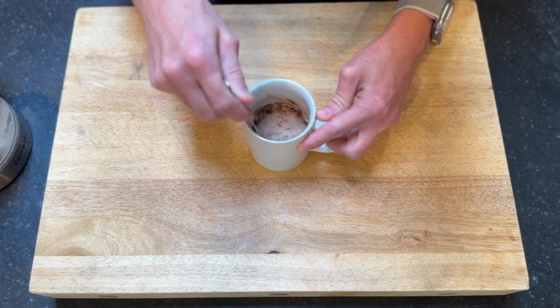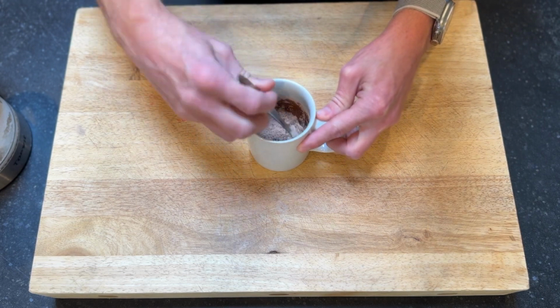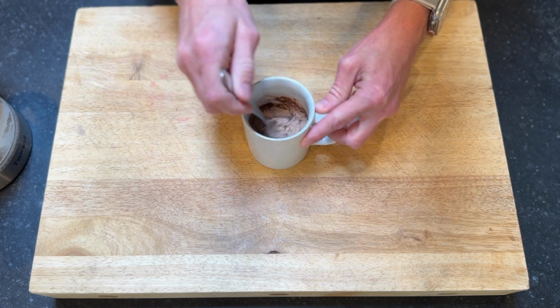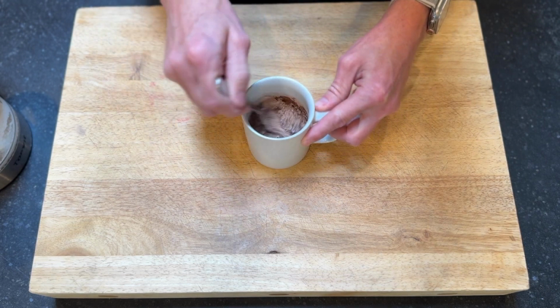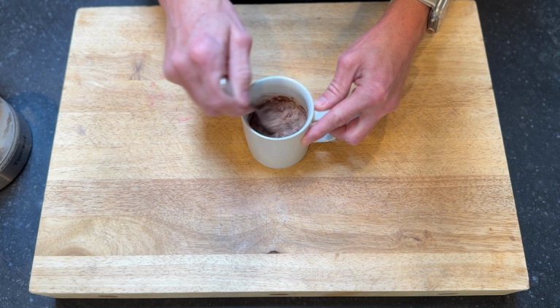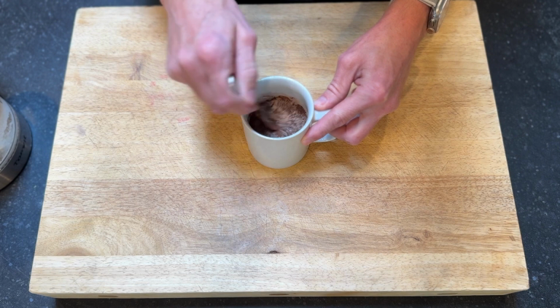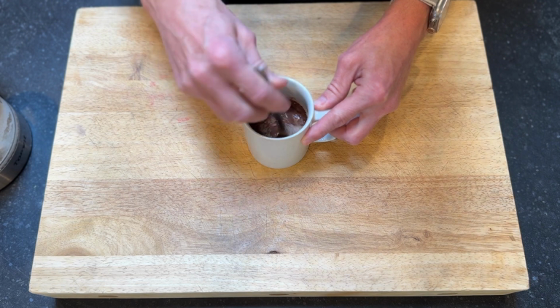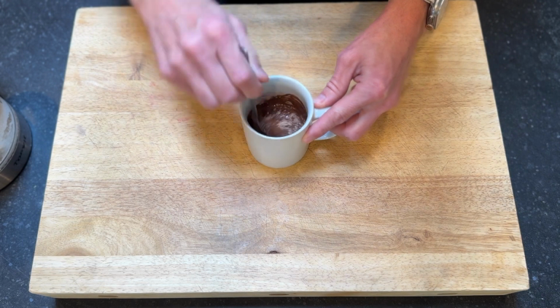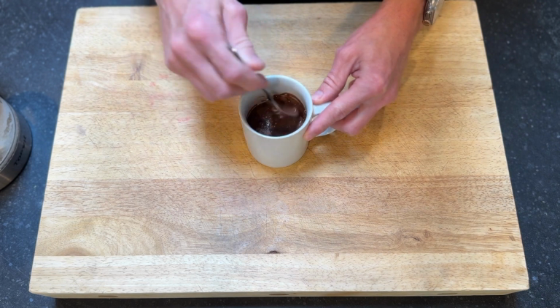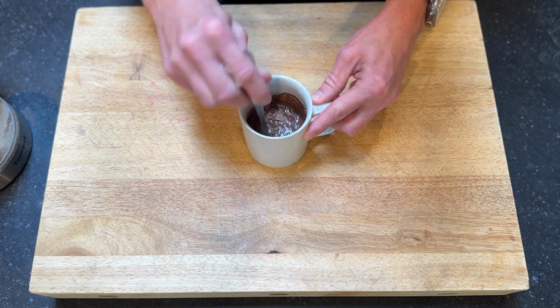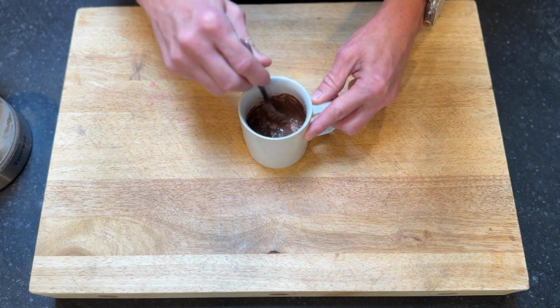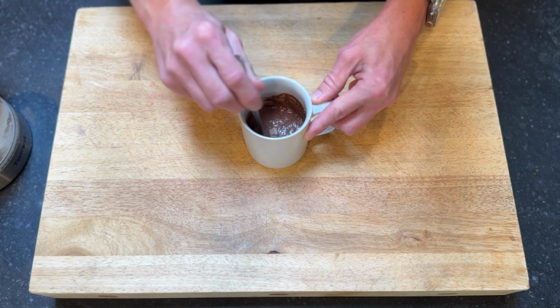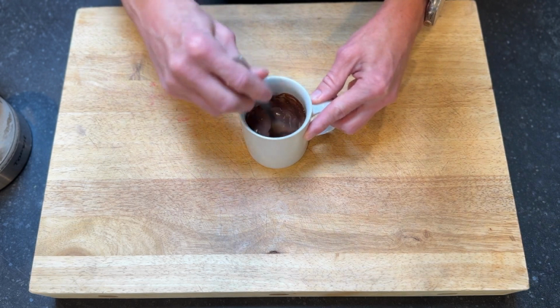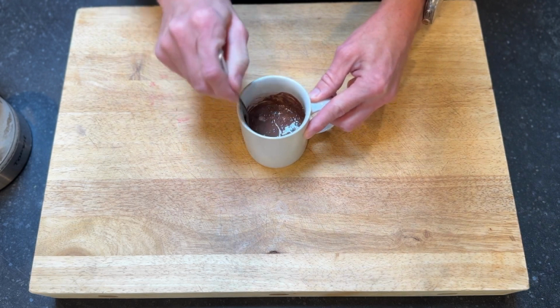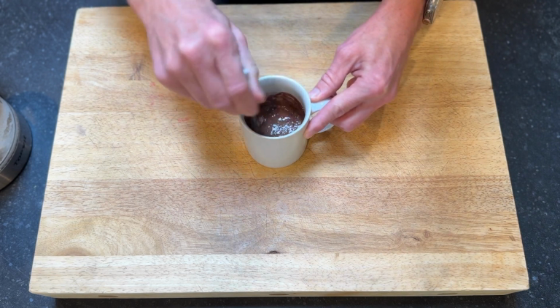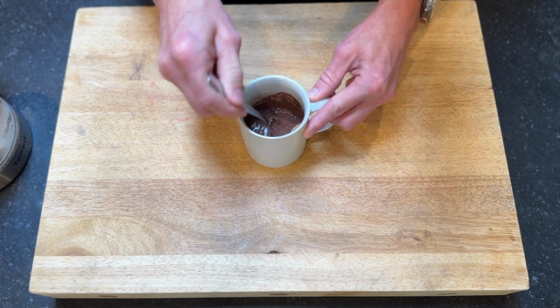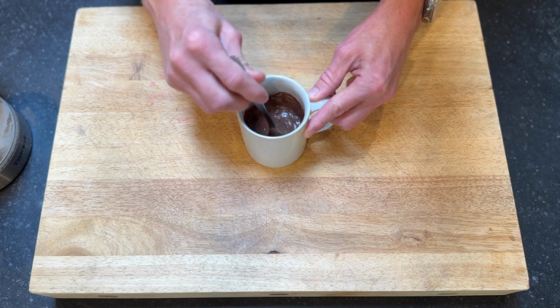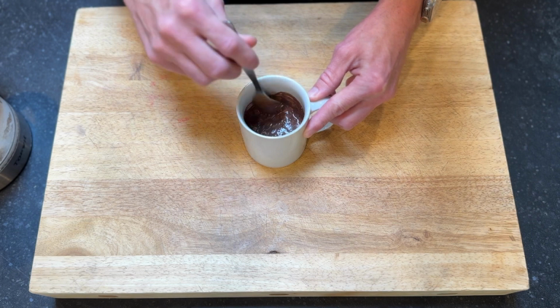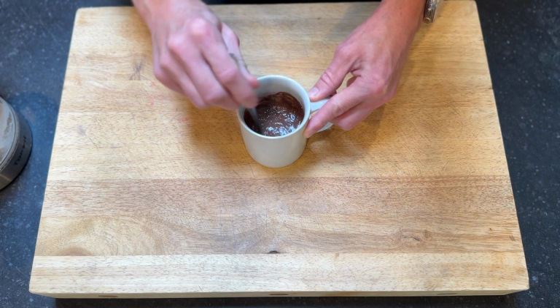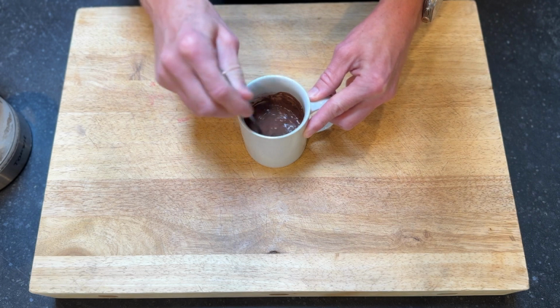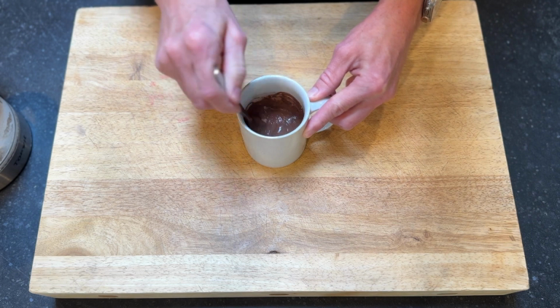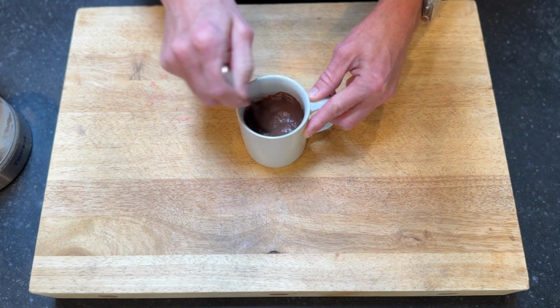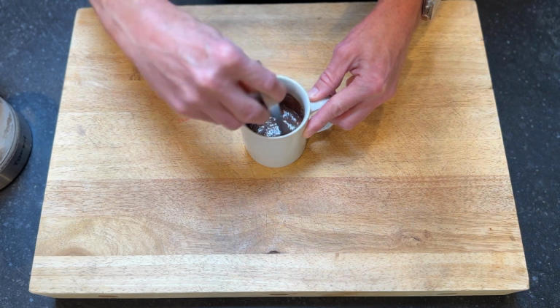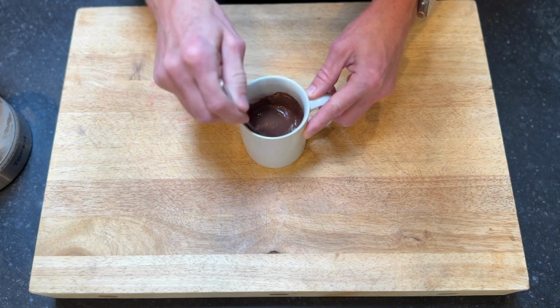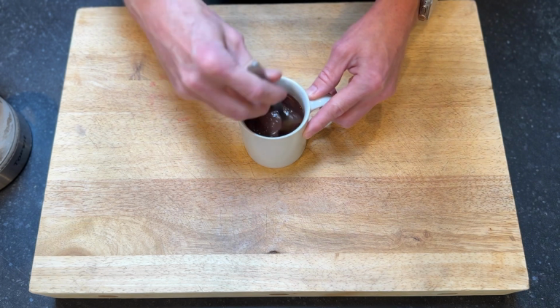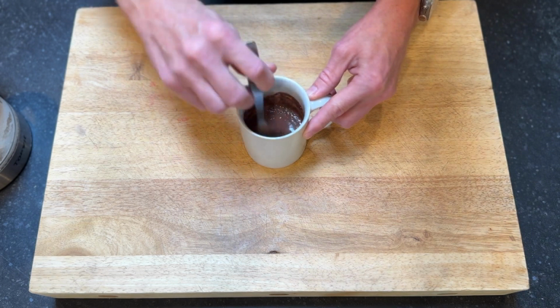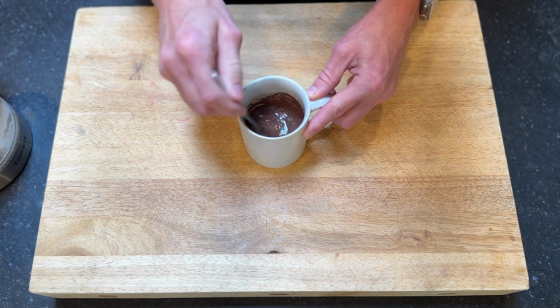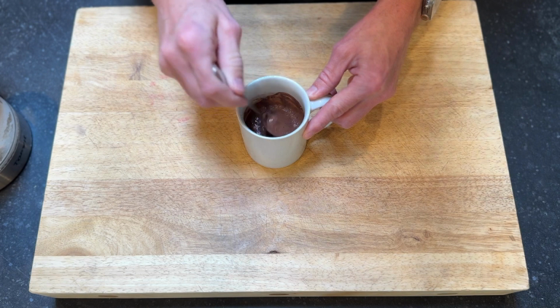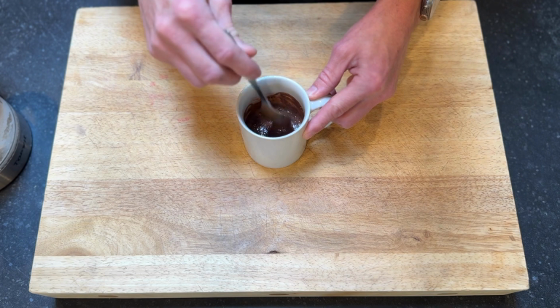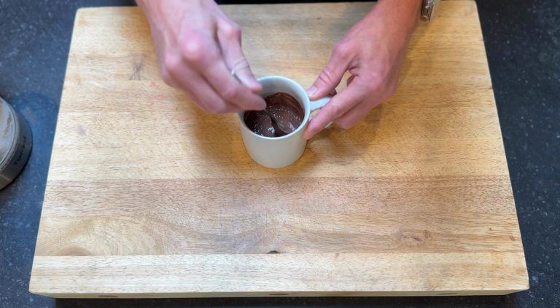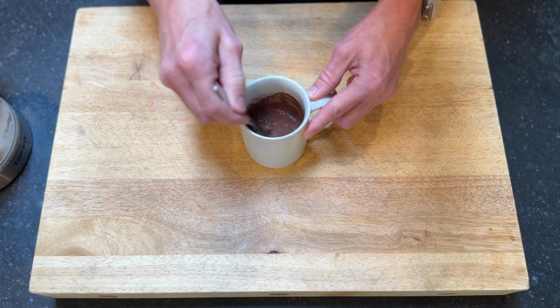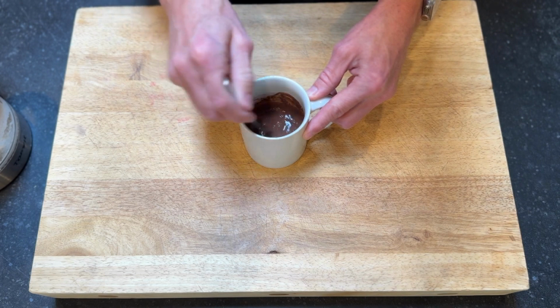So we're going to mix all that powder and any of the lumps. The way this chocolate is made, it does take a little more mixing than maybe your average kind of store-bought one.